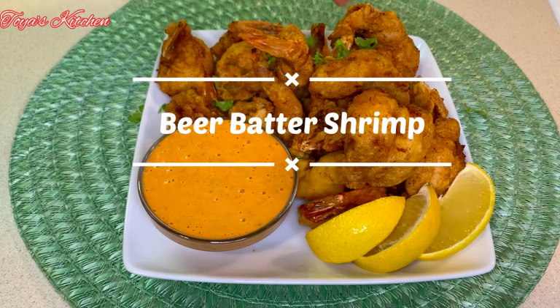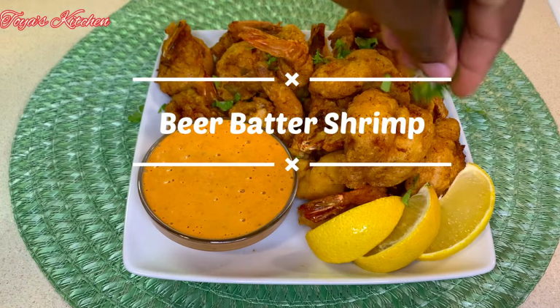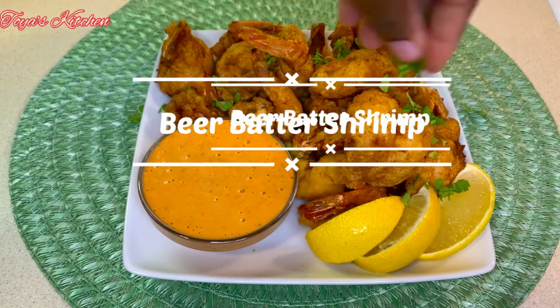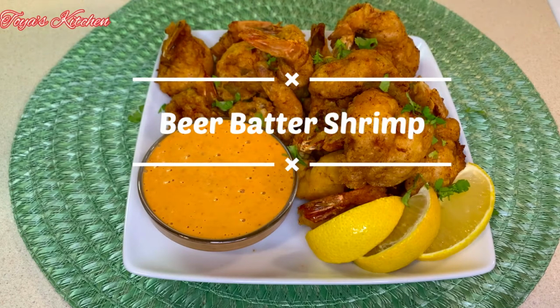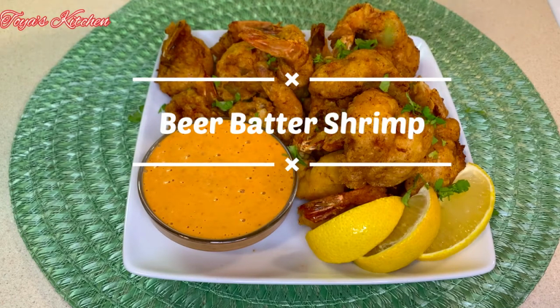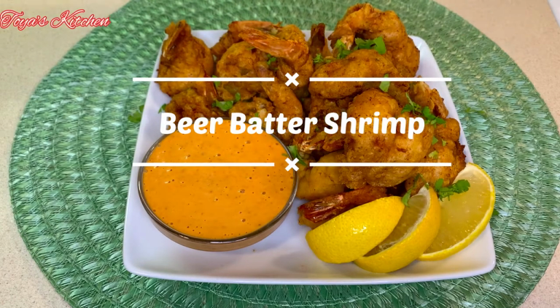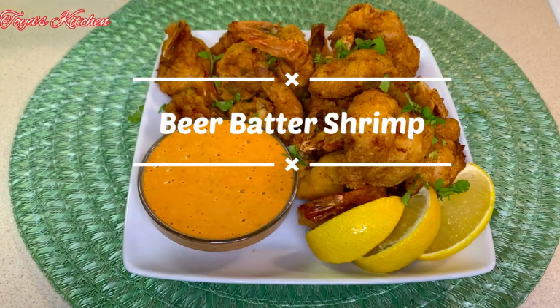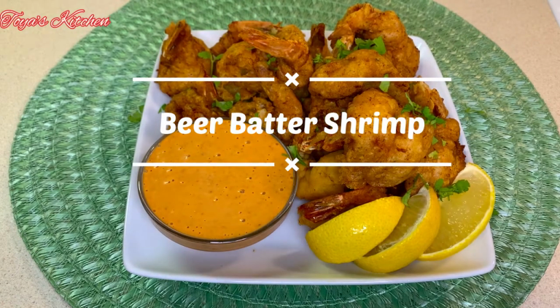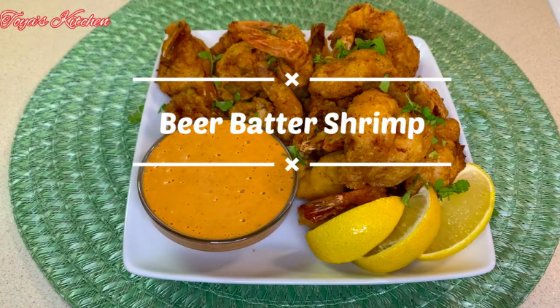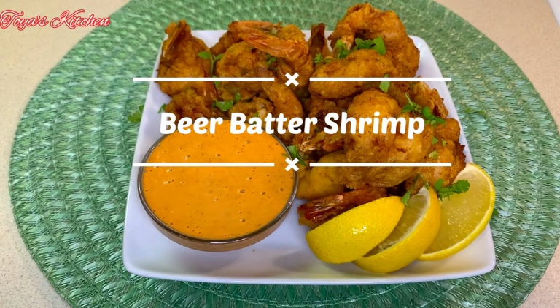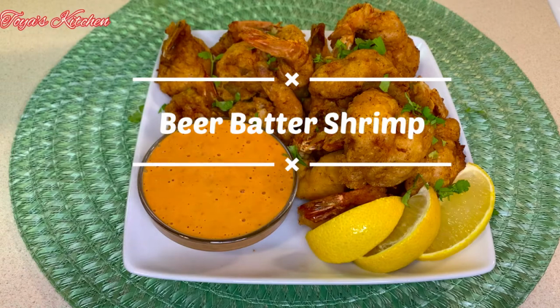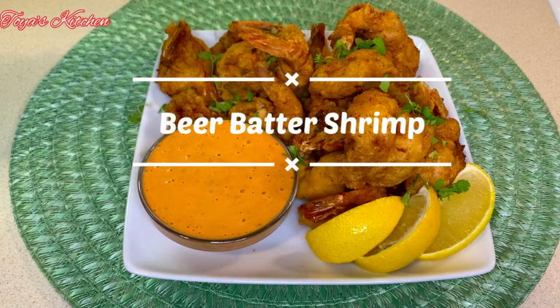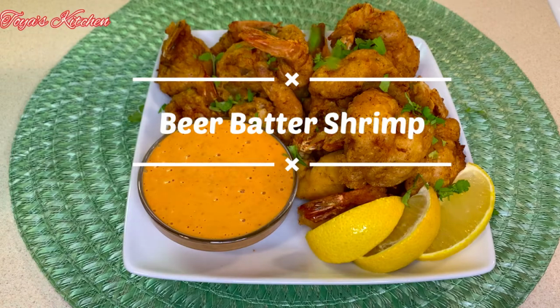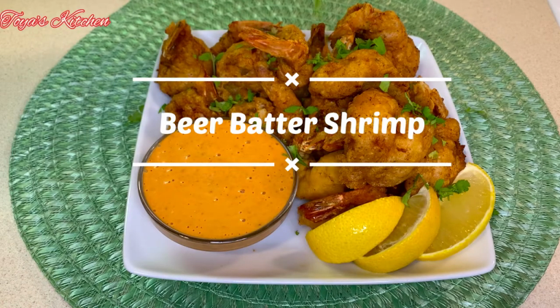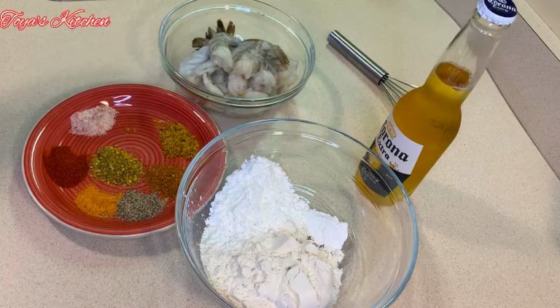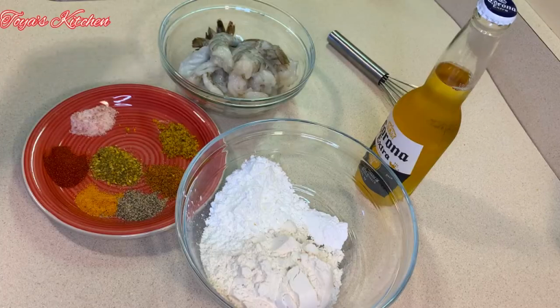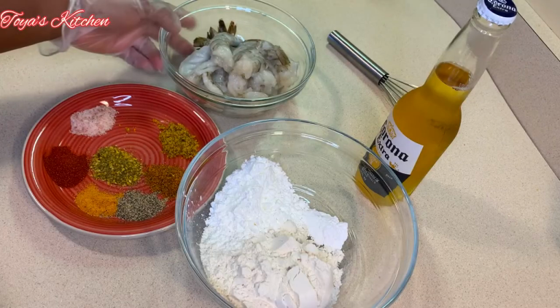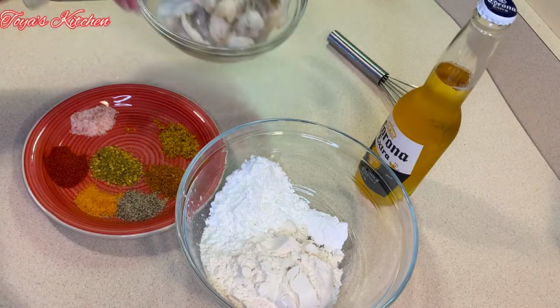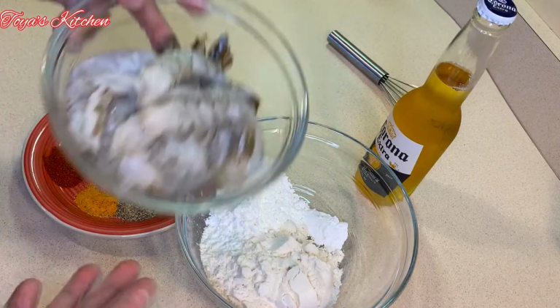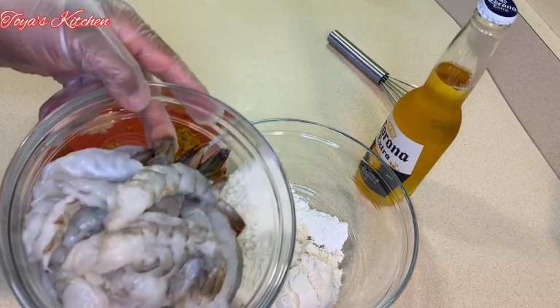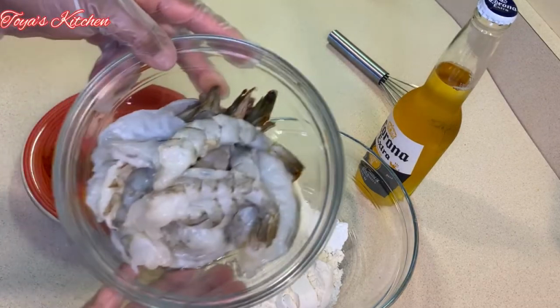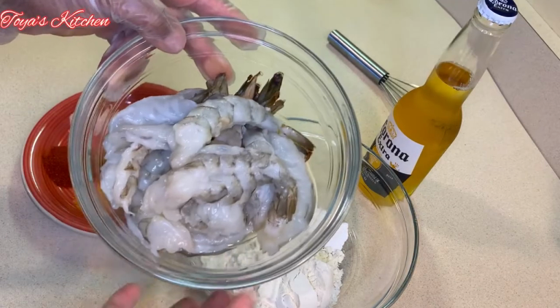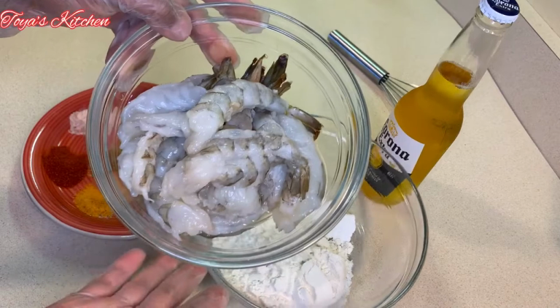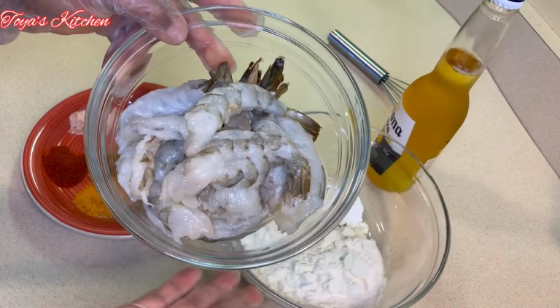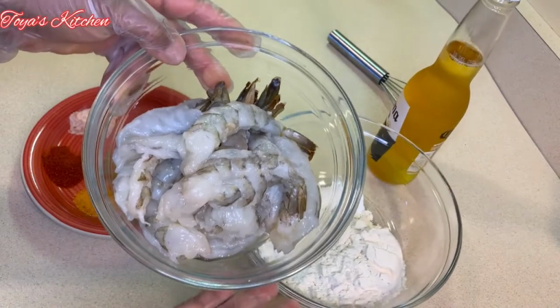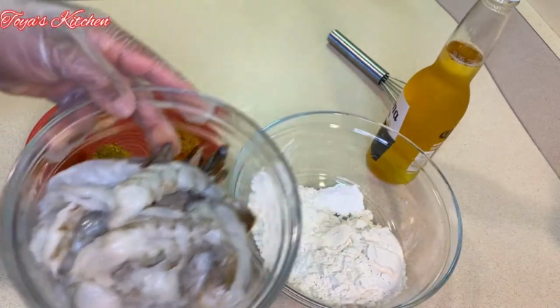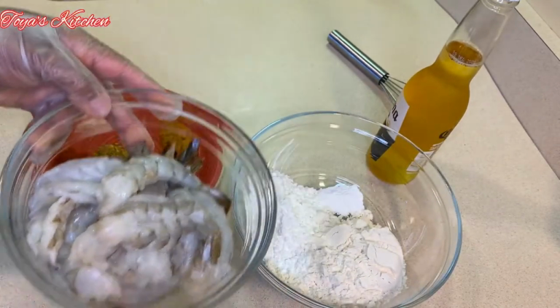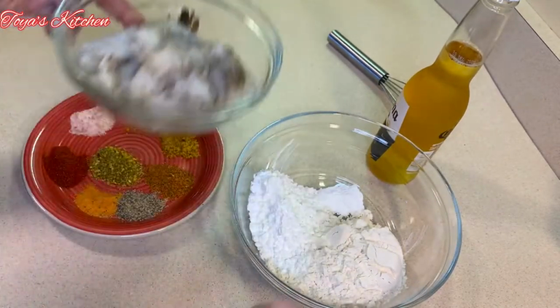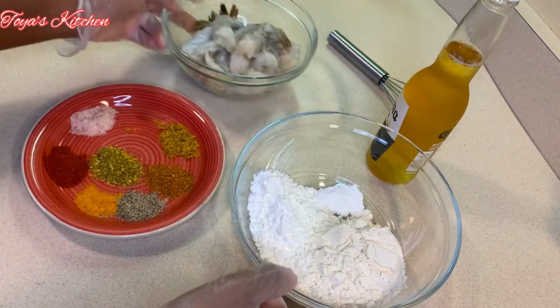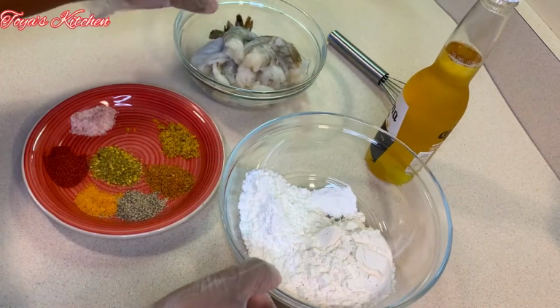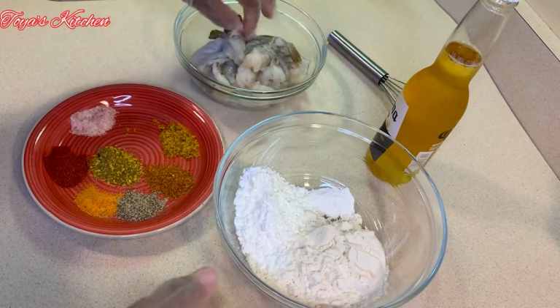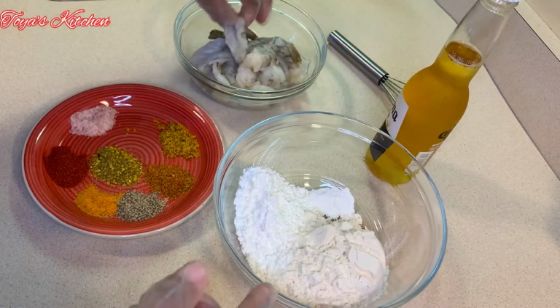What's up beautiful people, welcome back to another video. In today's video I'll be making some beer batter shrimp. Here are my shrimp — I already washed, cleaned, deveined, and split them.